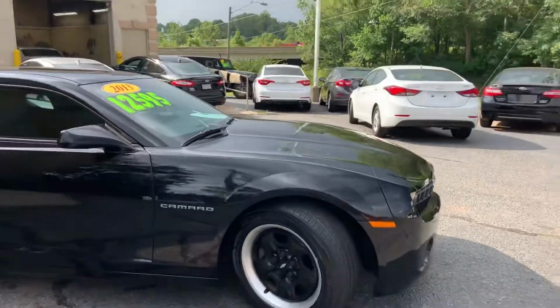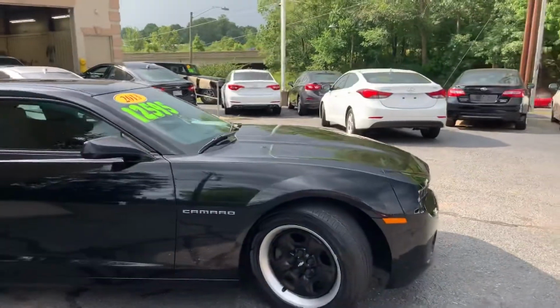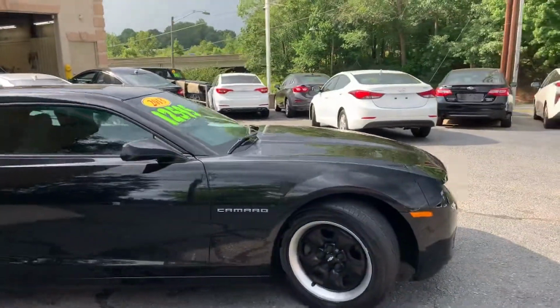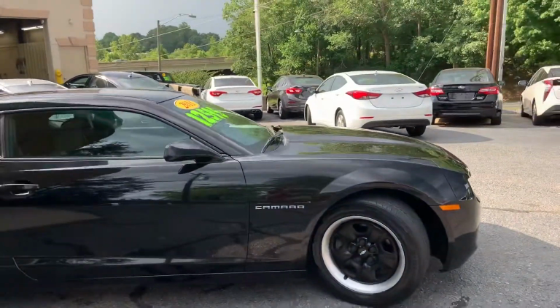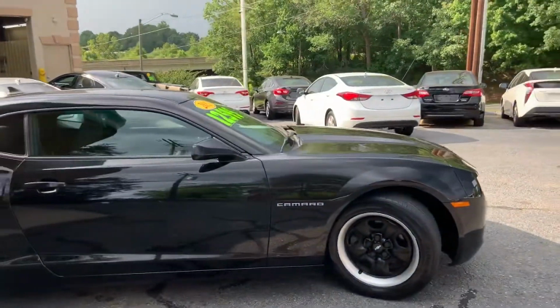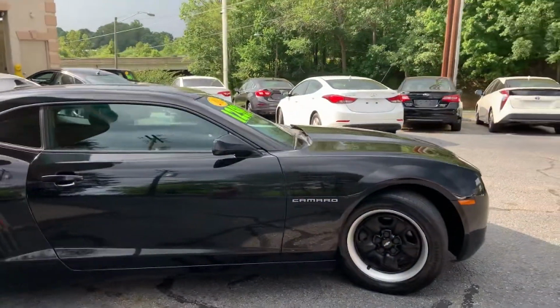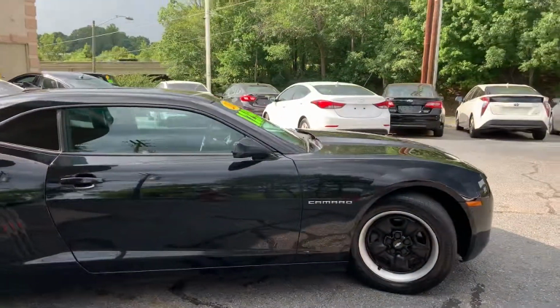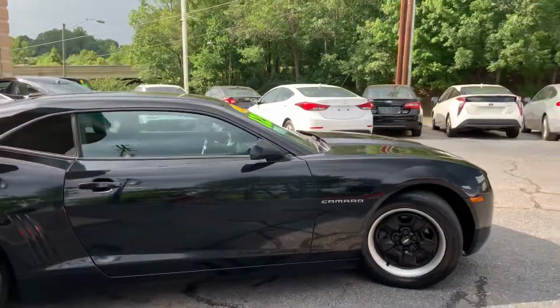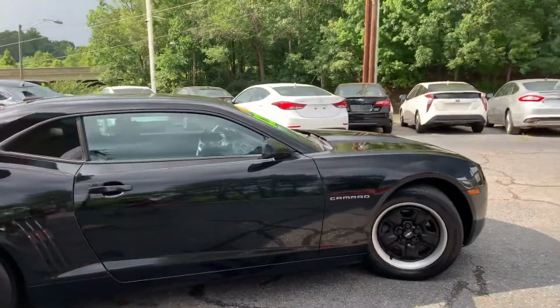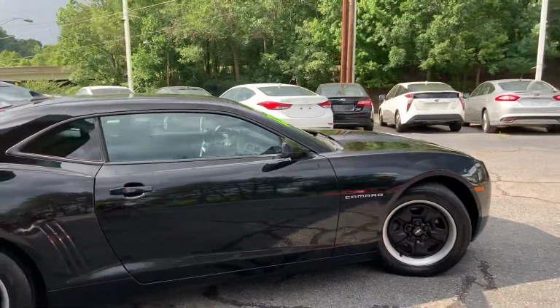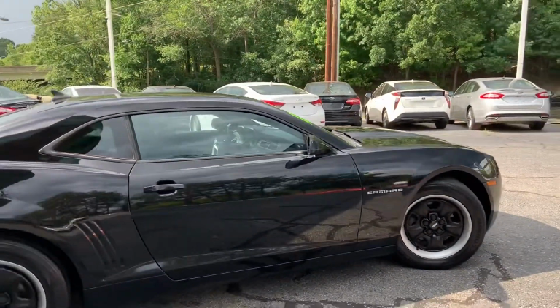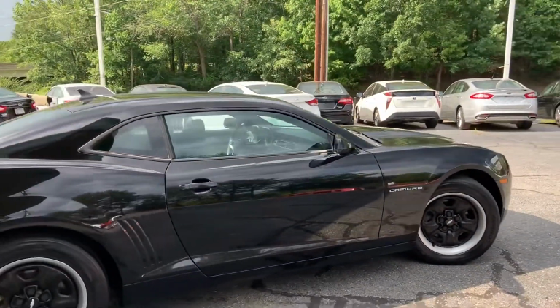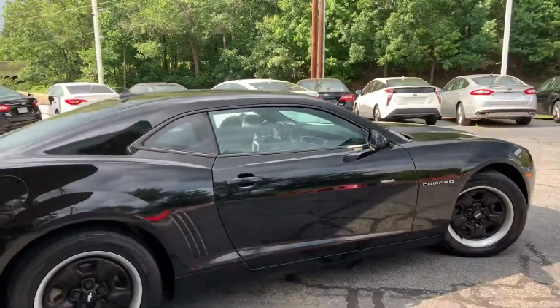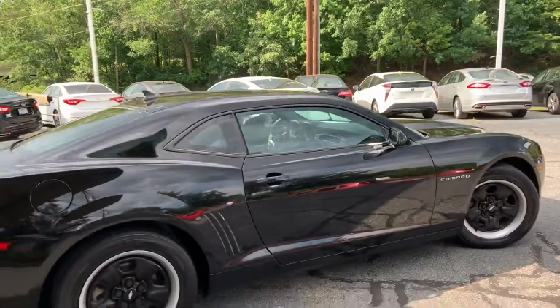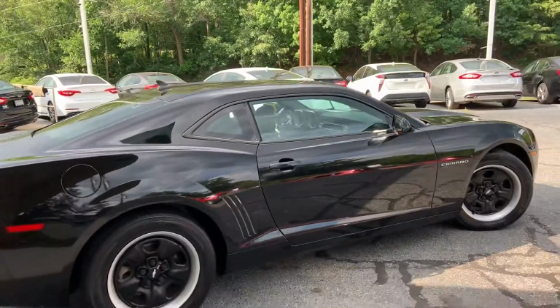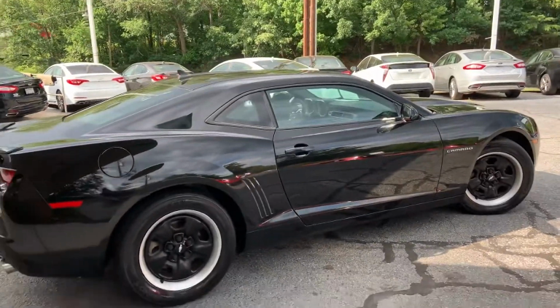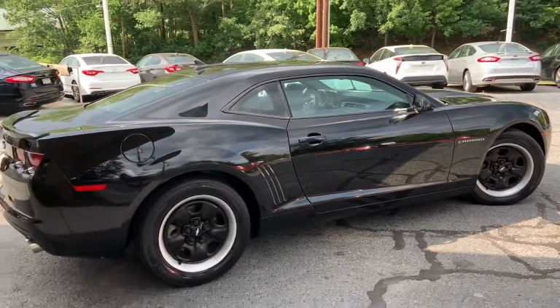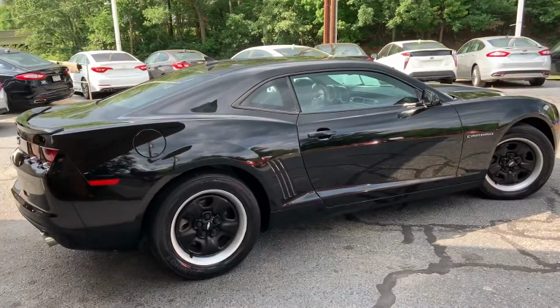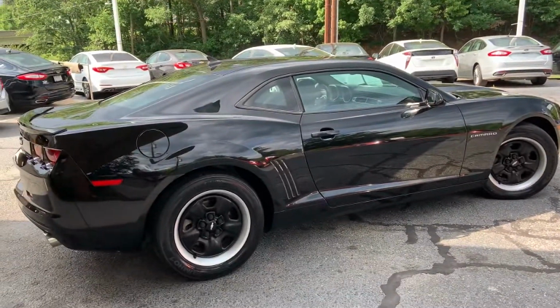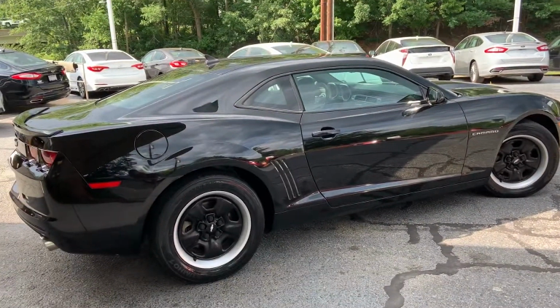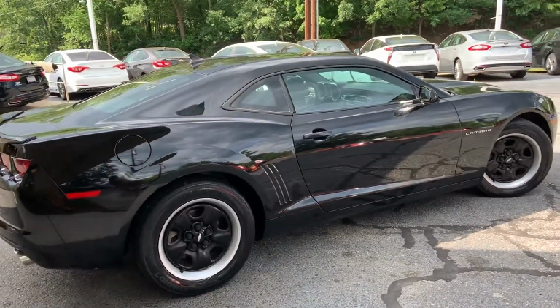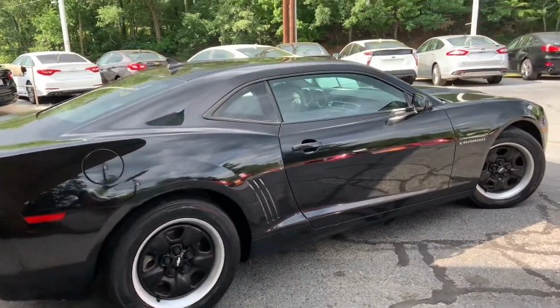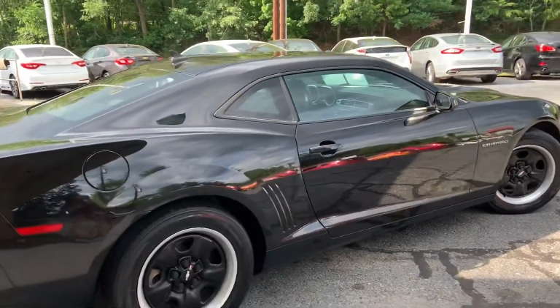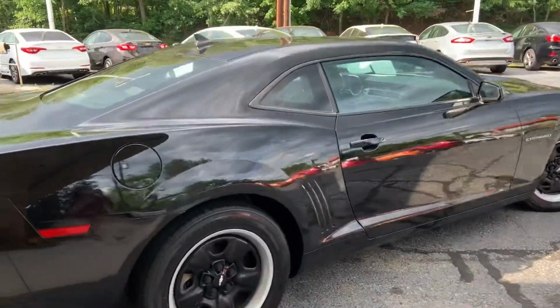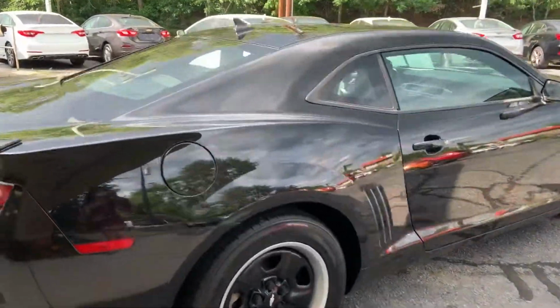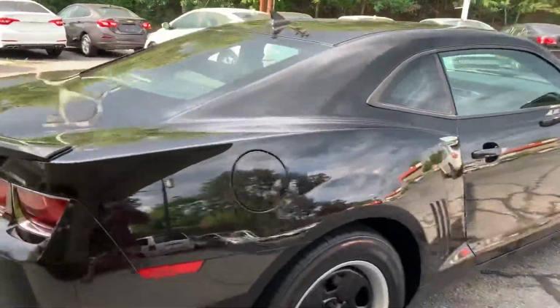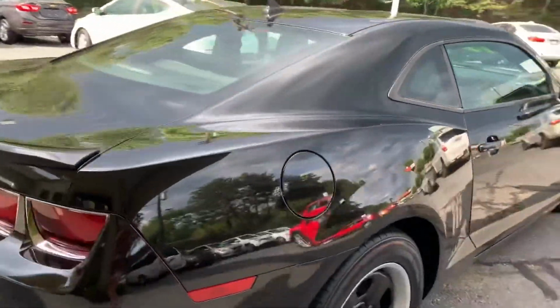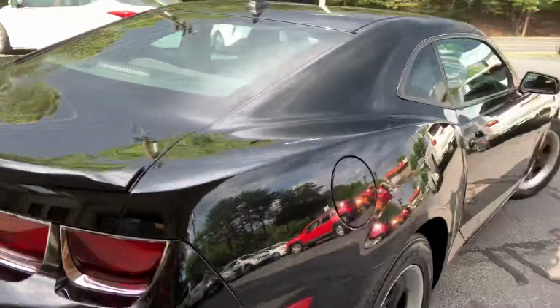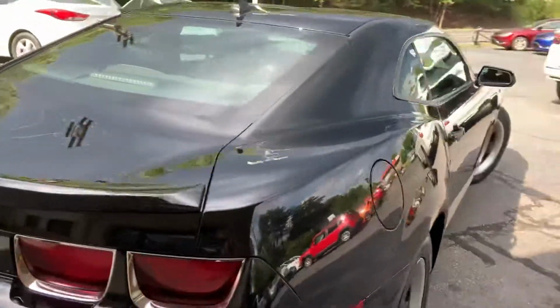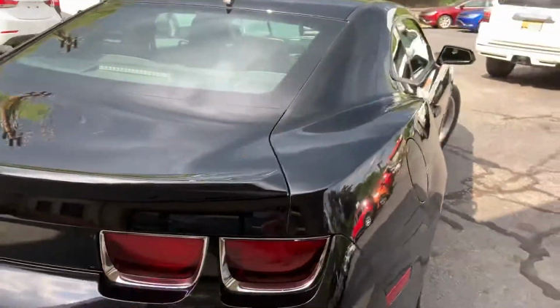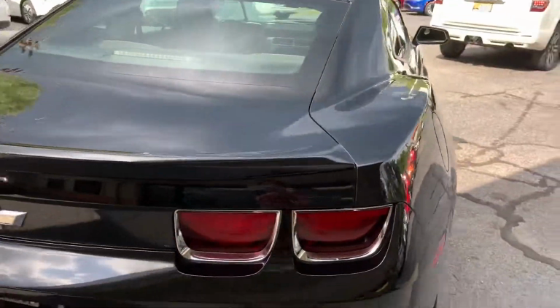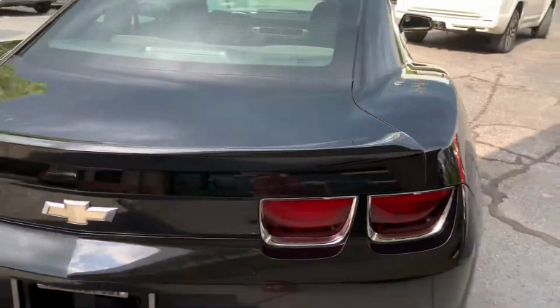Check us out online at TradingPostCars.com. Click on Get Approved Now for all your finance needs. We offer financing for all types of credit.